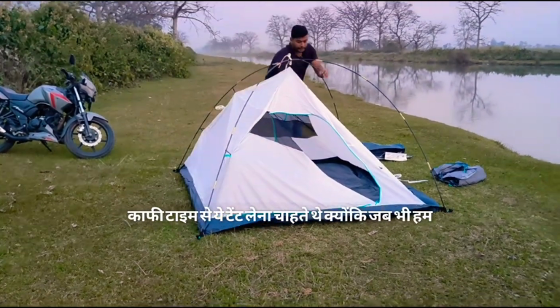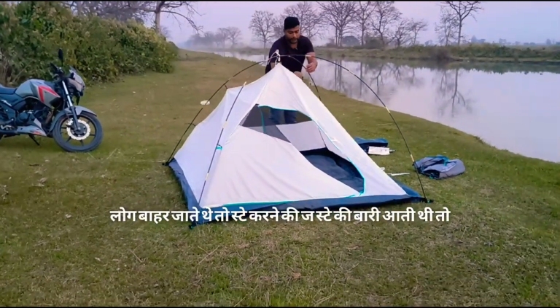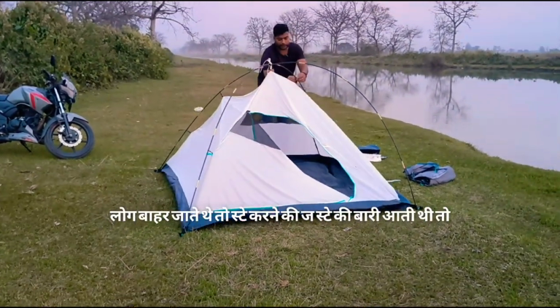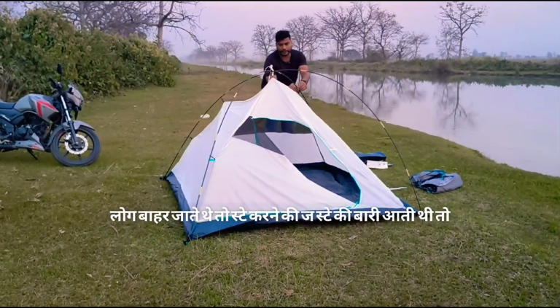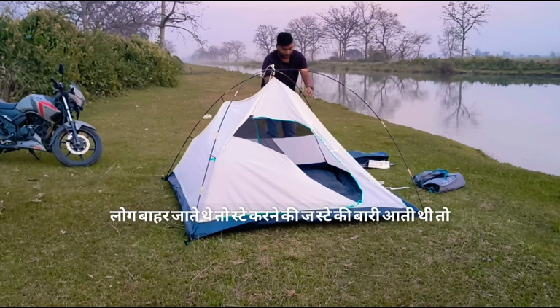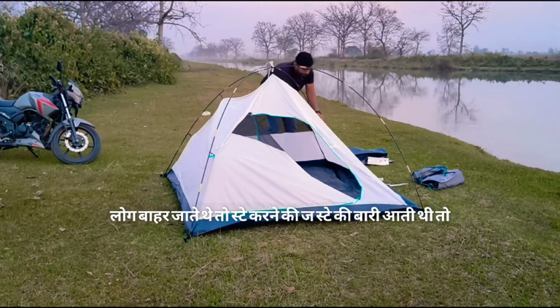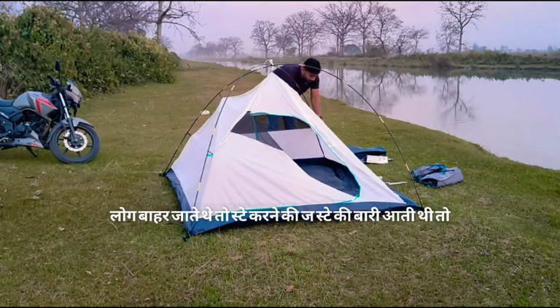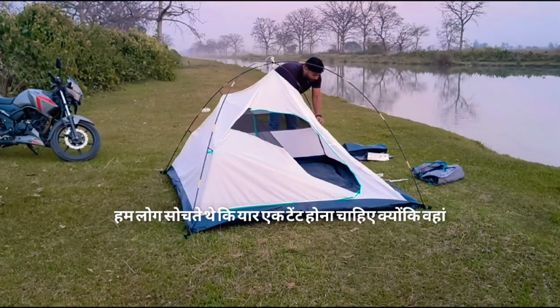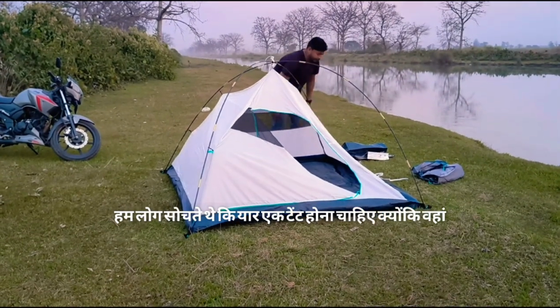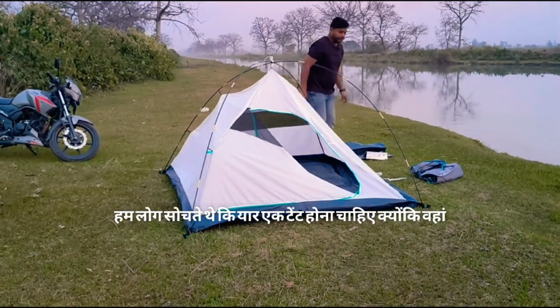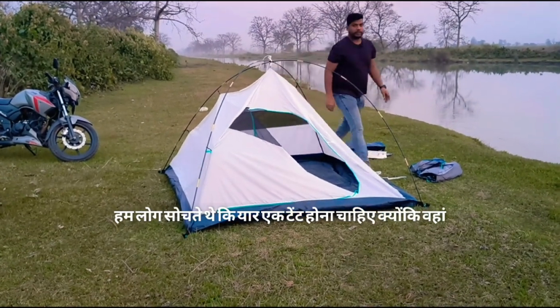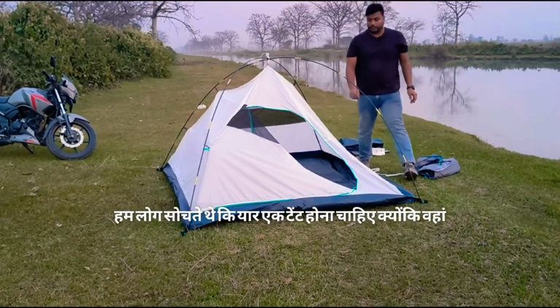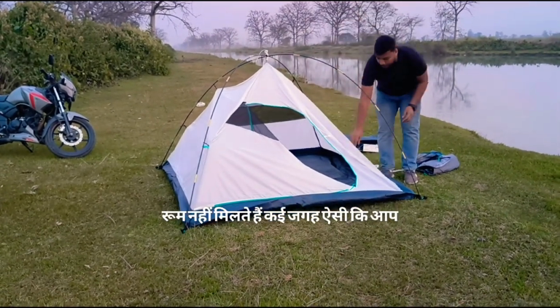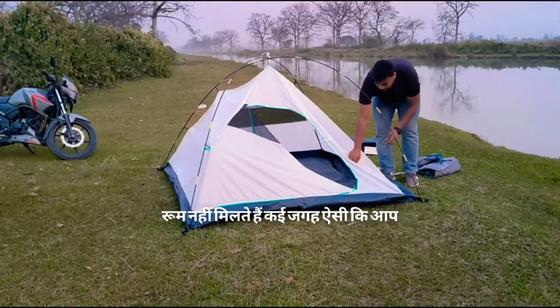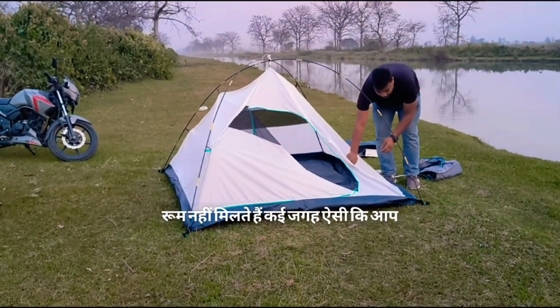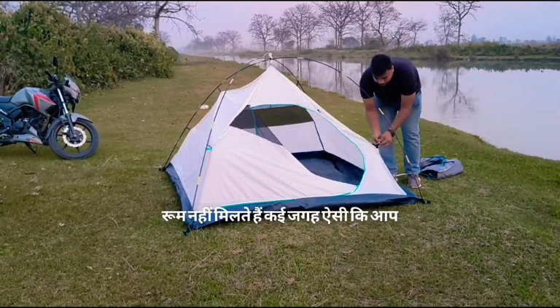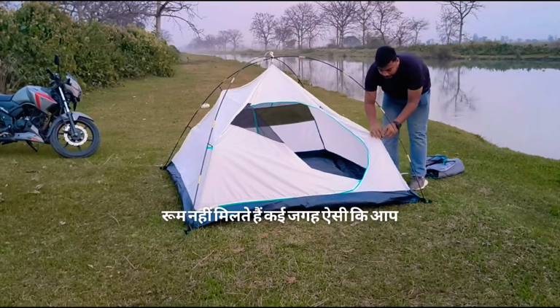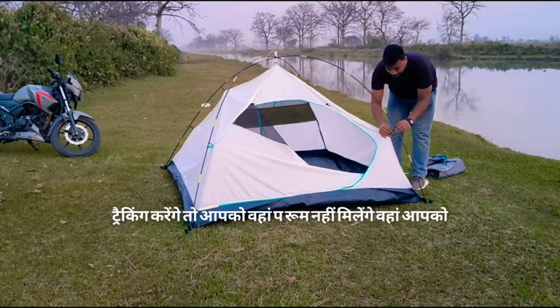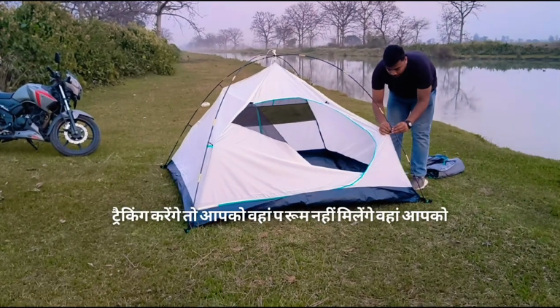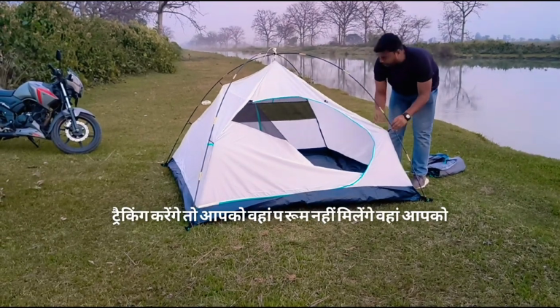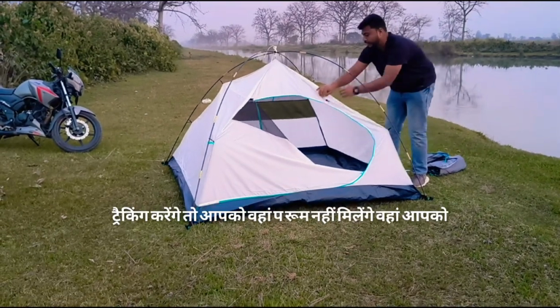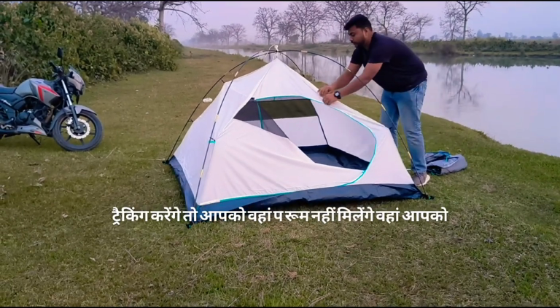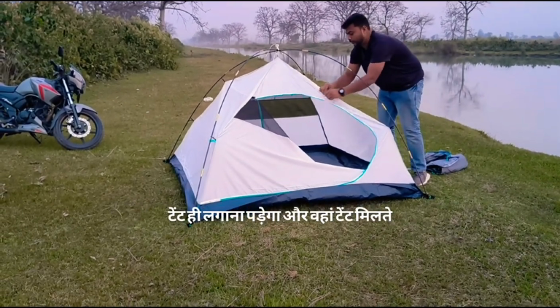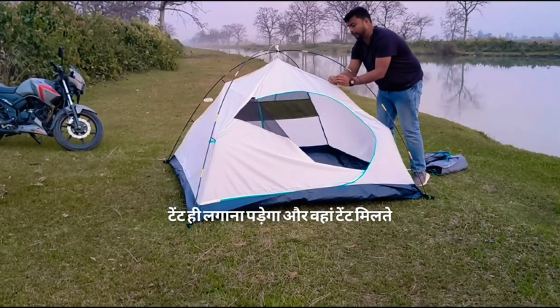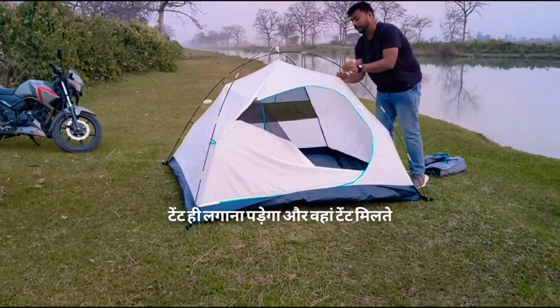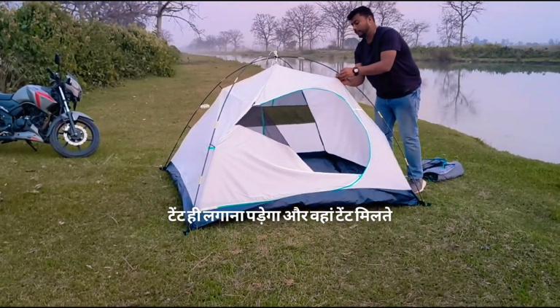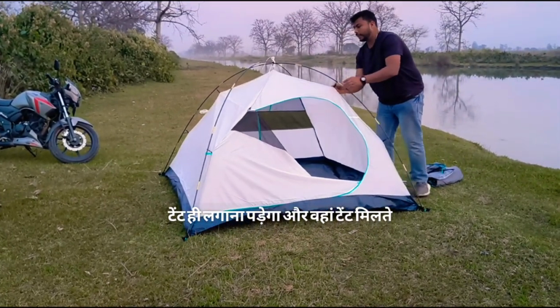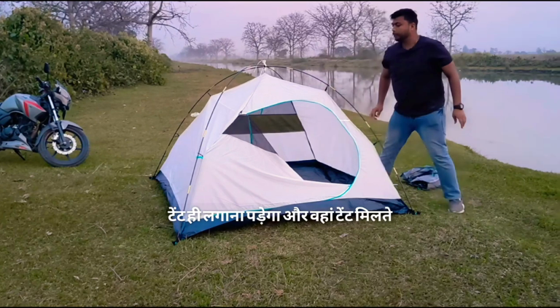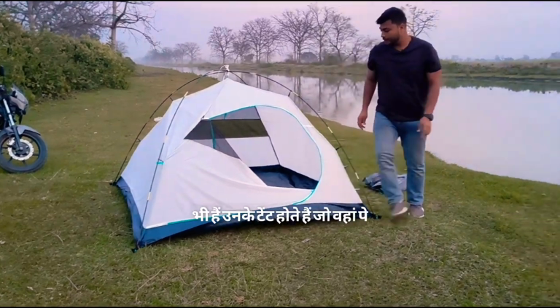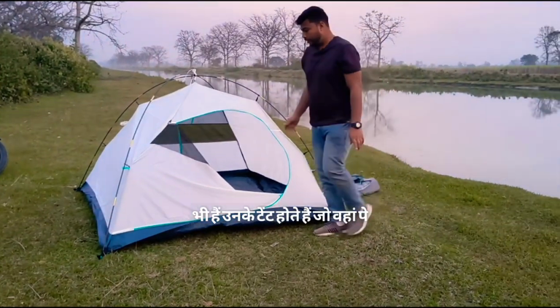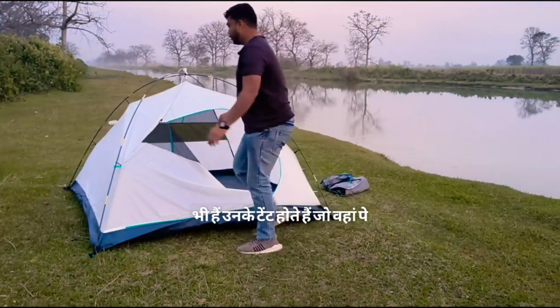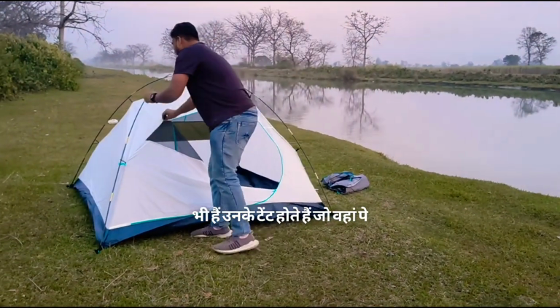We wanted to put it in the tent because when we went out, we wanted to put it in the tent. We don't always get a room. In some places we don't get a tent either. We will put it in the tent — and we also have the tent with us.